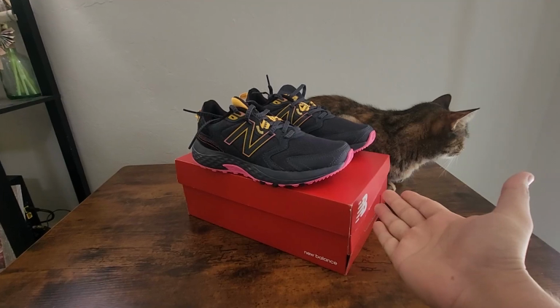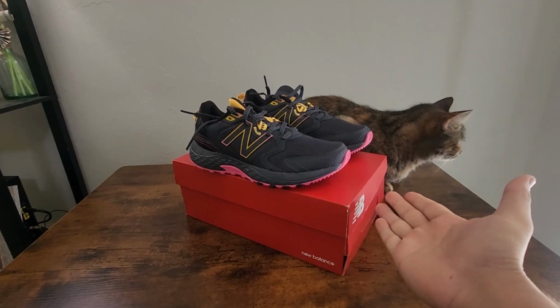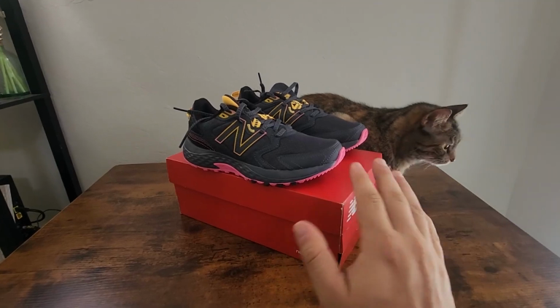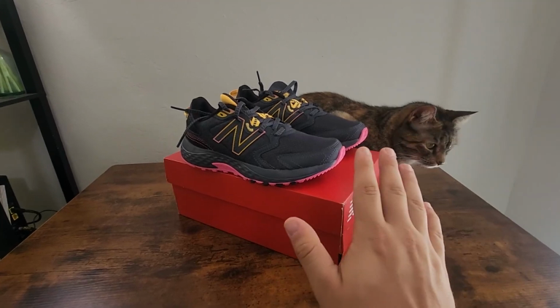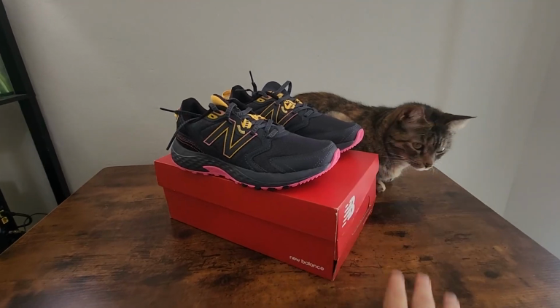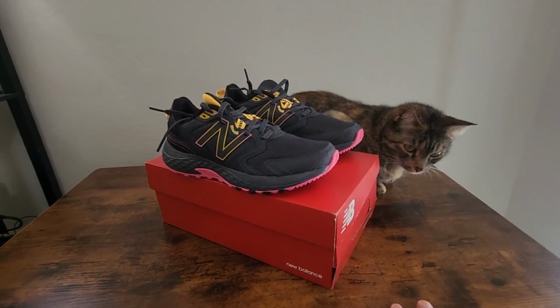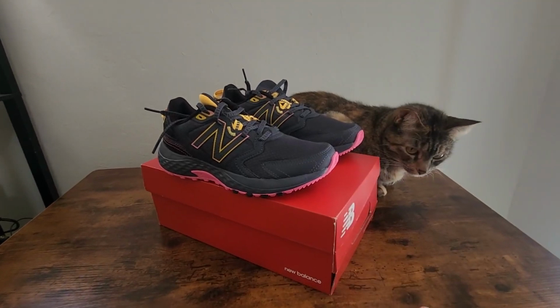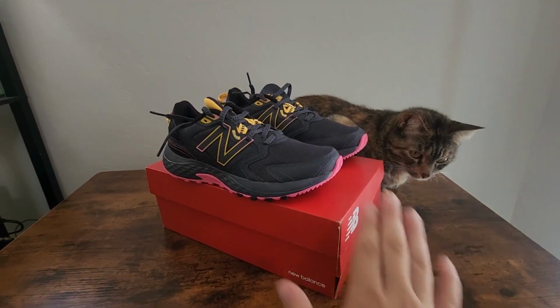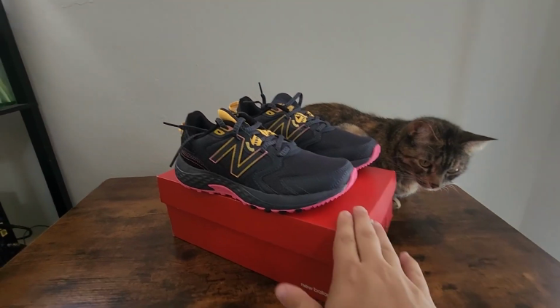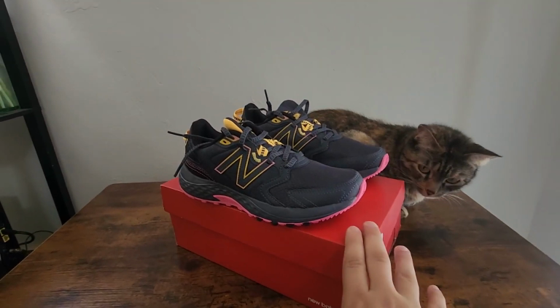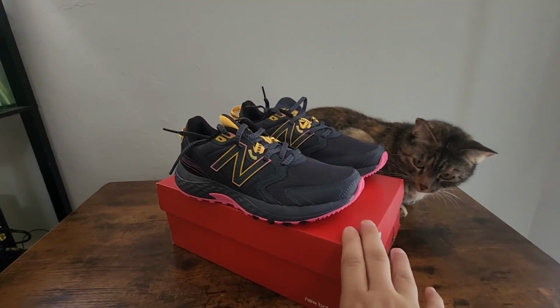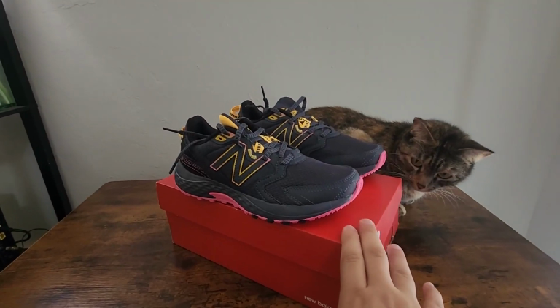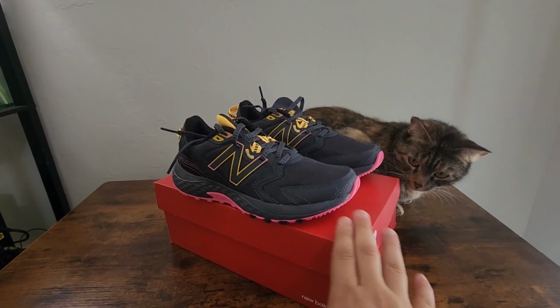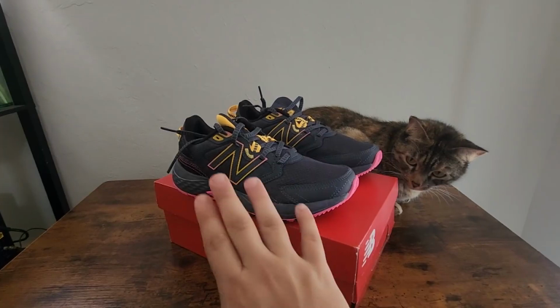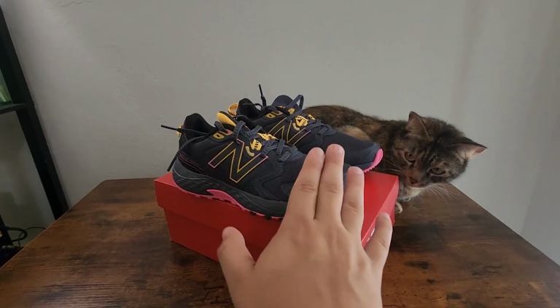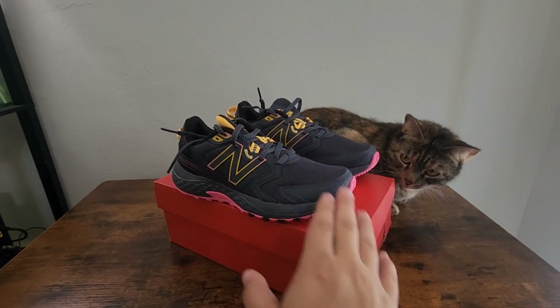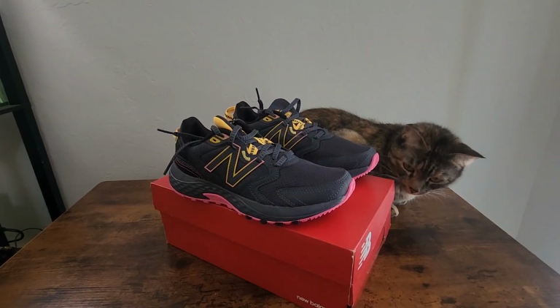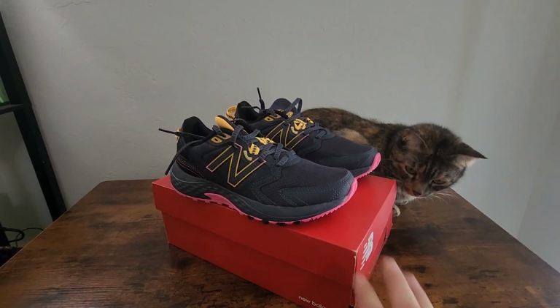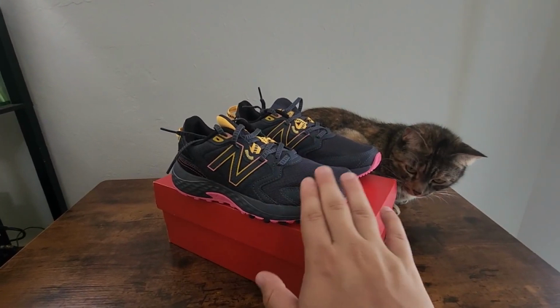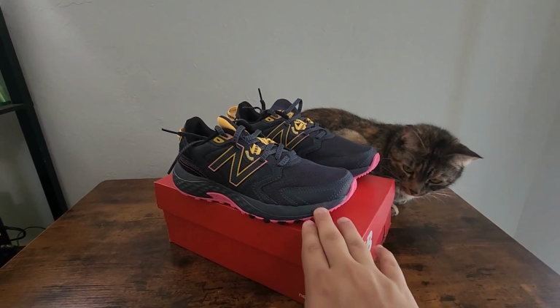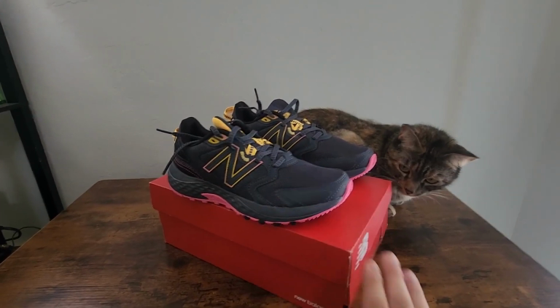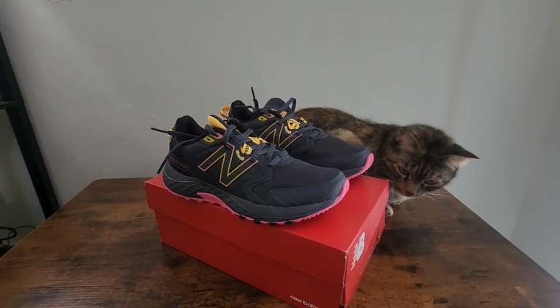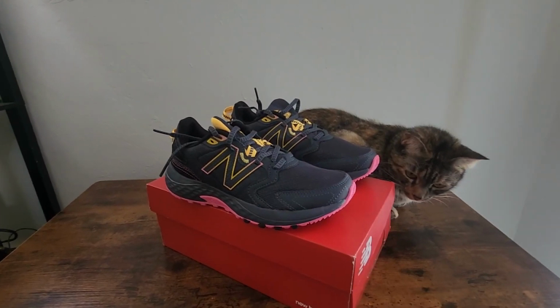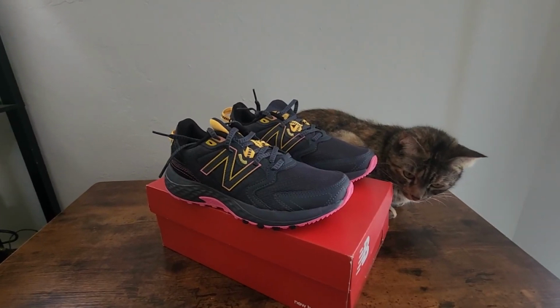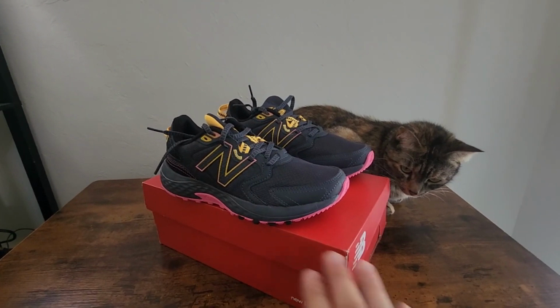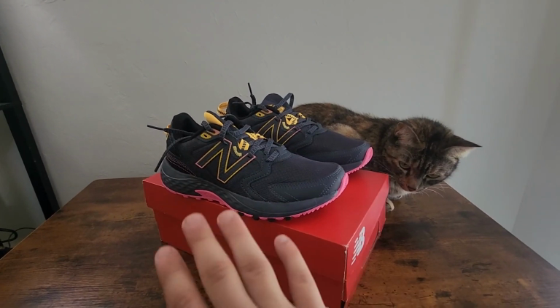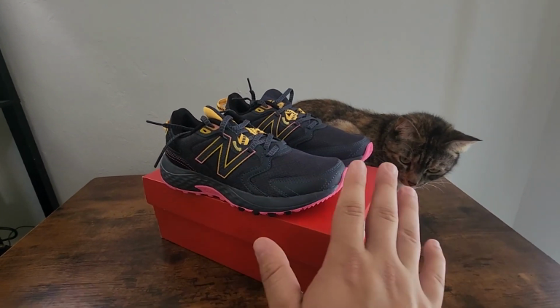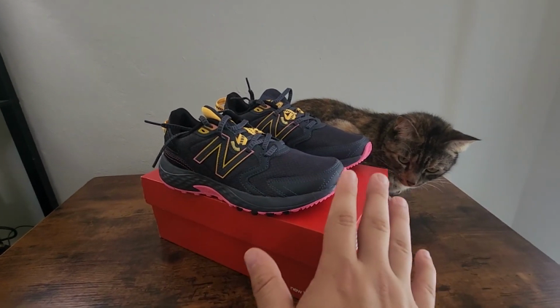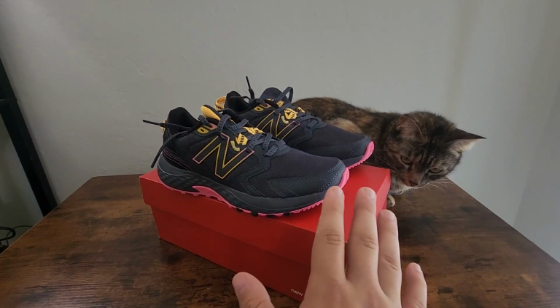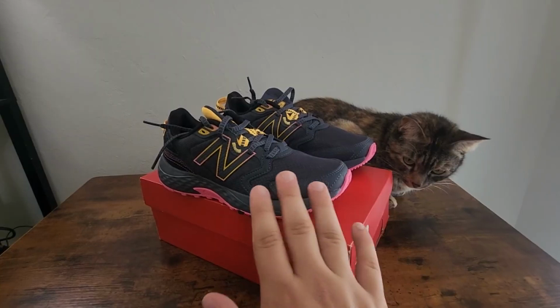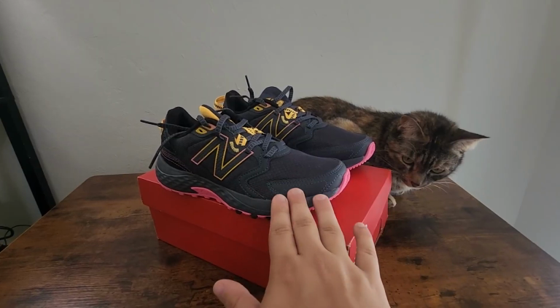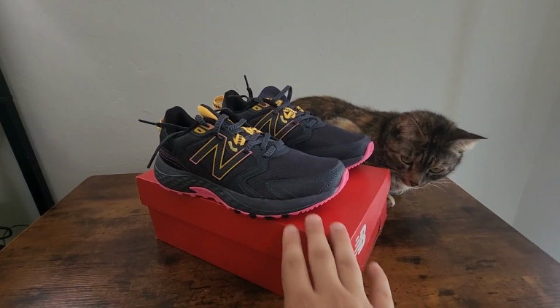Hey, what's going on everybody. Today we're going to take a quick look at these new New Balance trail runners. I'm going to go over all the features, what they look like, how the tread is at the bottom, and give you my overall view of the shoe itself.